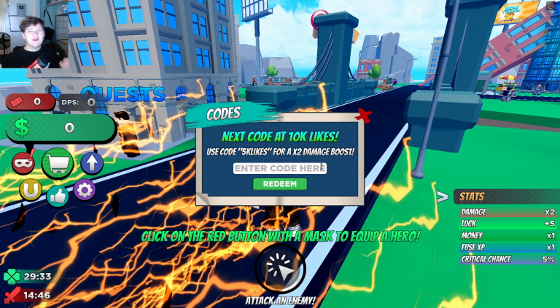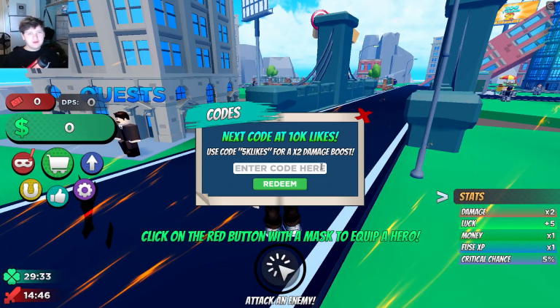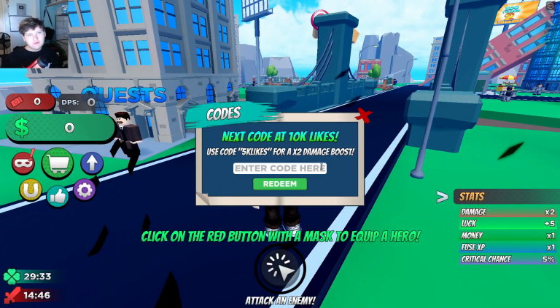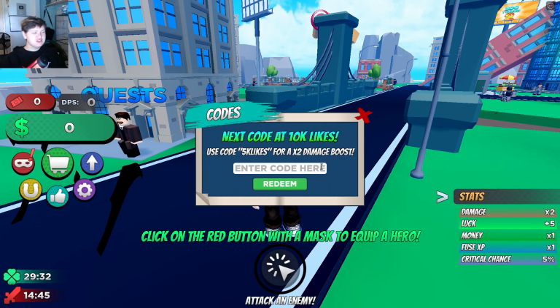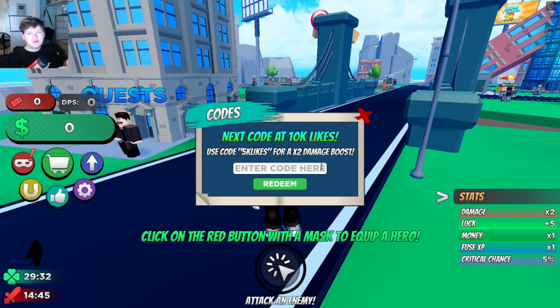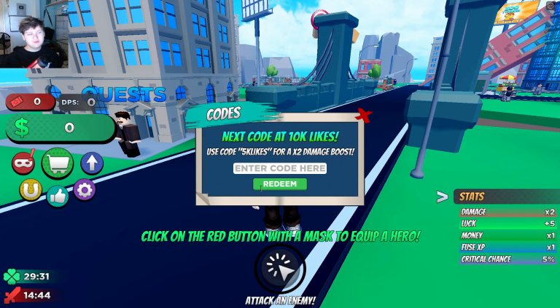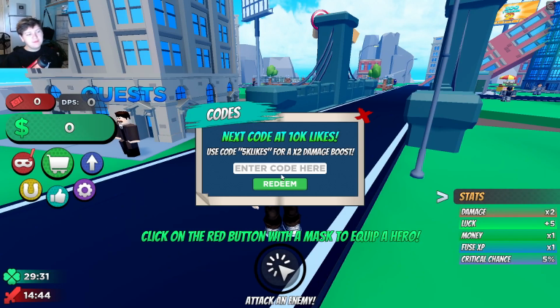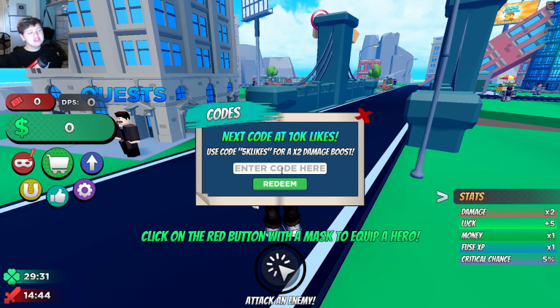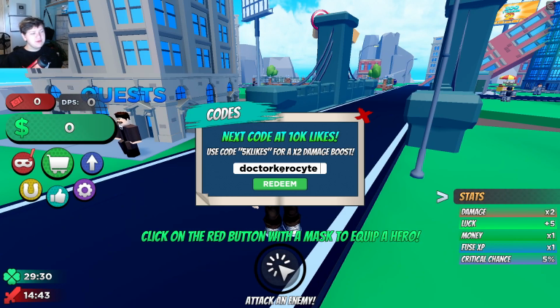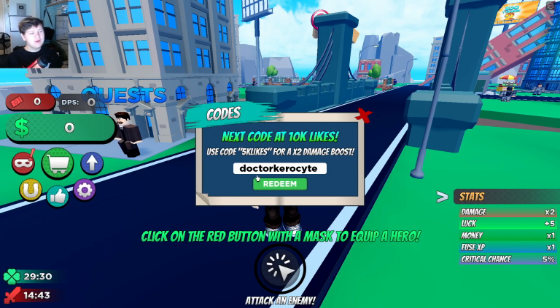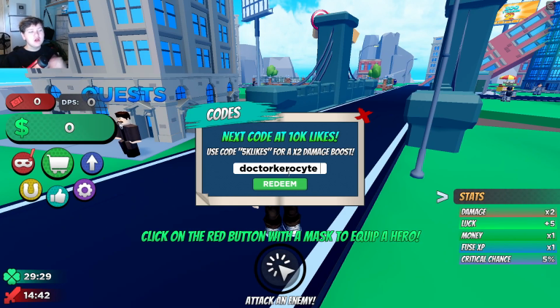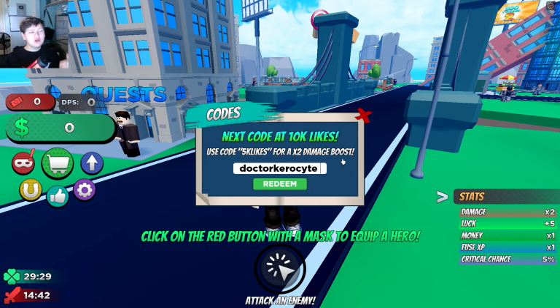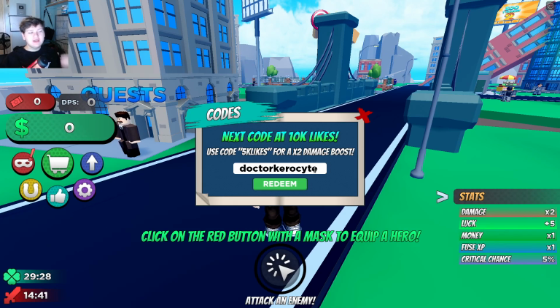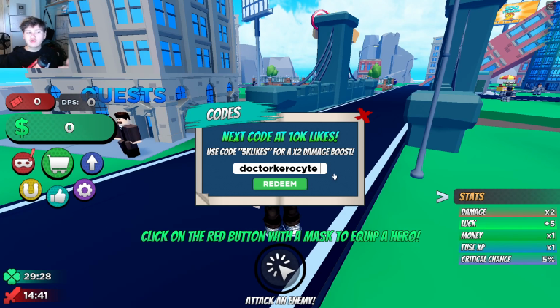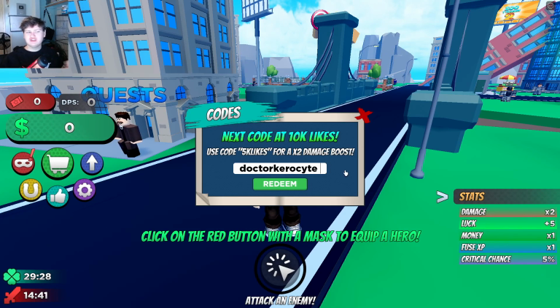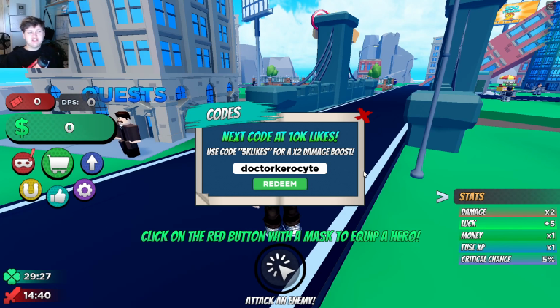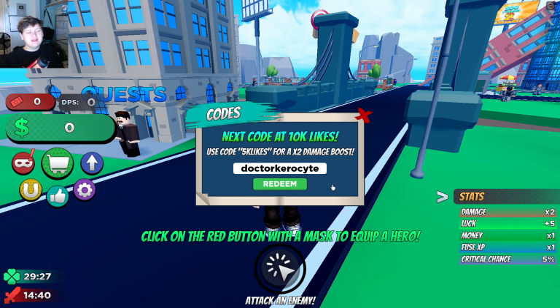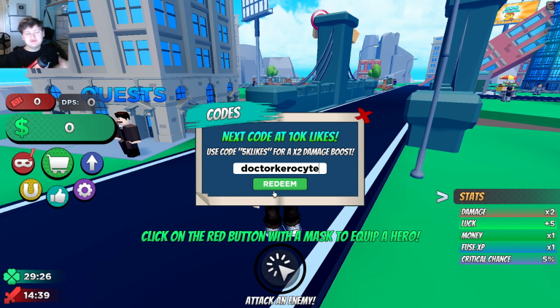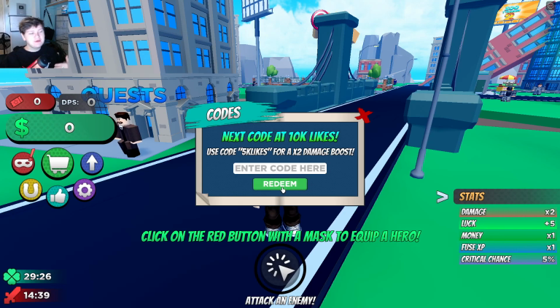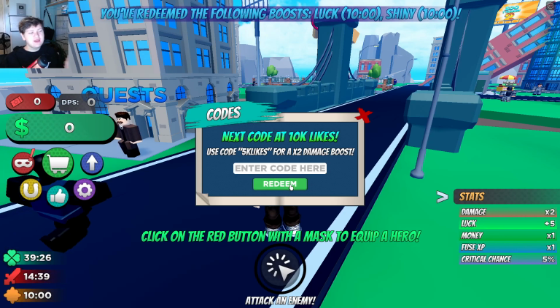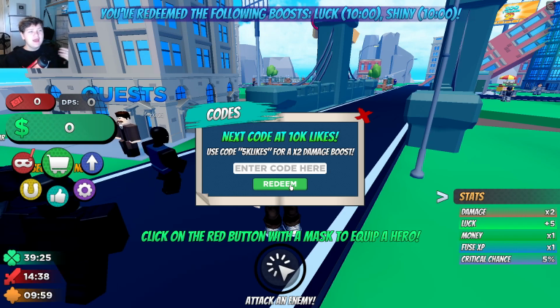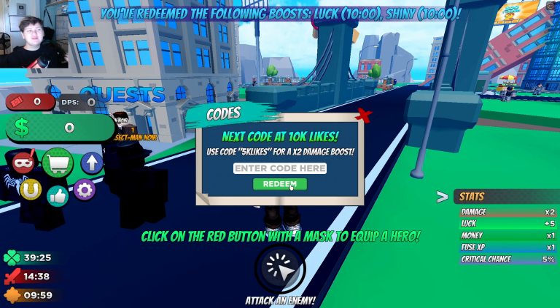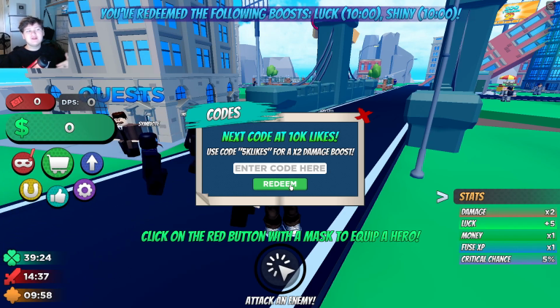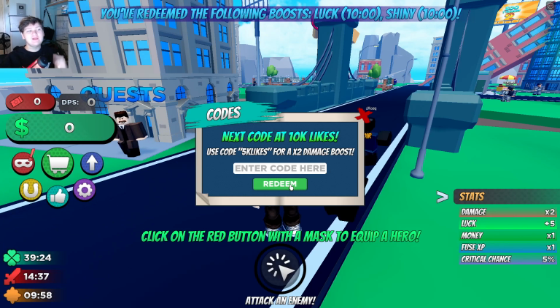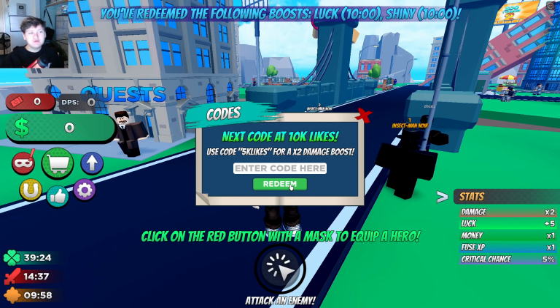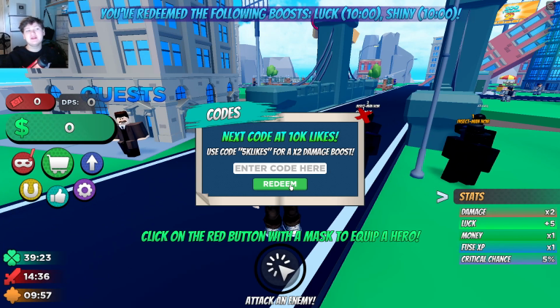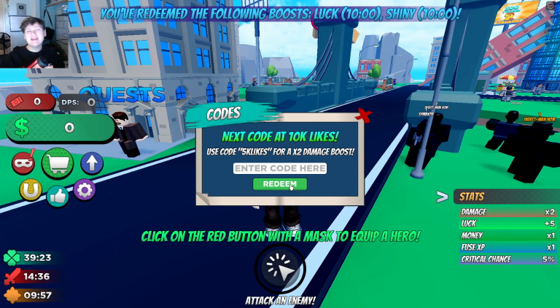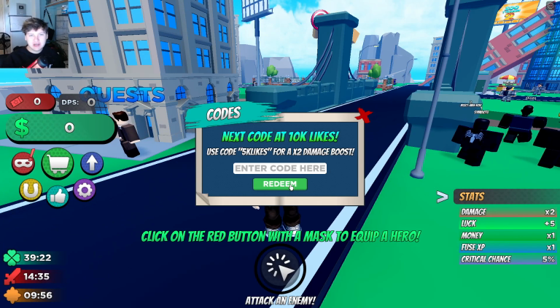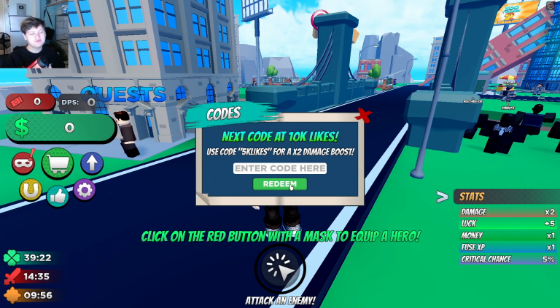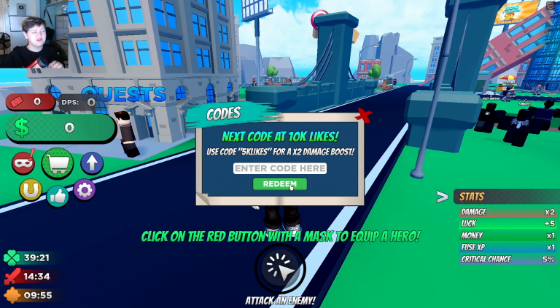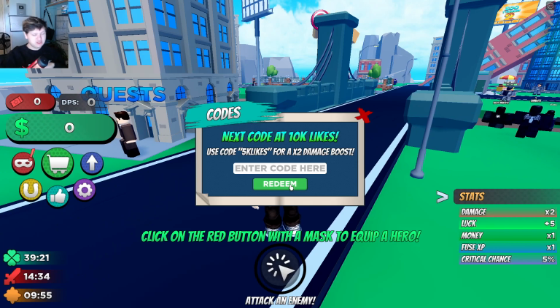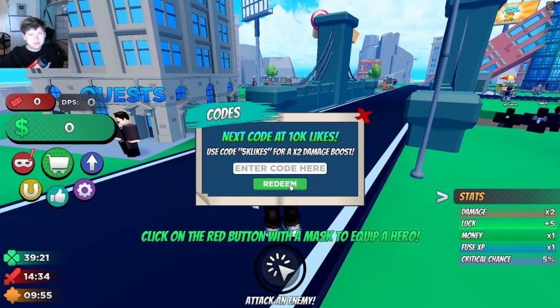The final code, and actually the newest code in this game, is 'Drkurosite' — just like this. Once we enter that and click enter, this one's going to give us a luck boost for 10 minutes and a shiny boost for 10 minutes, which is super cool.